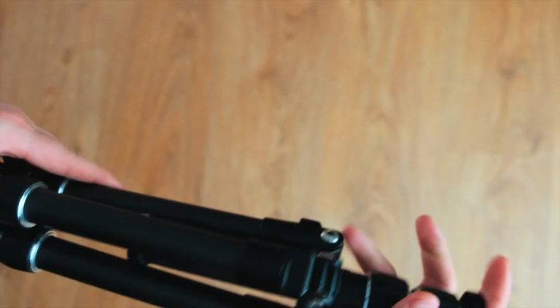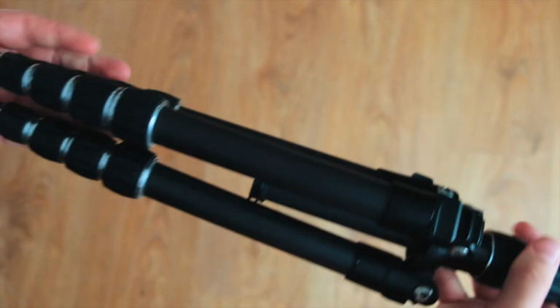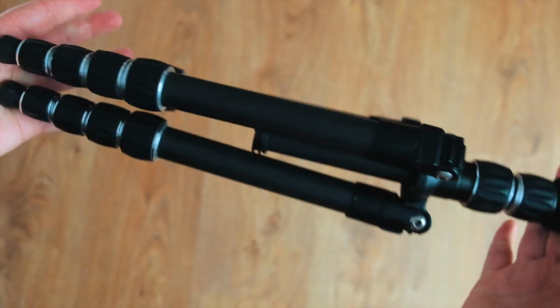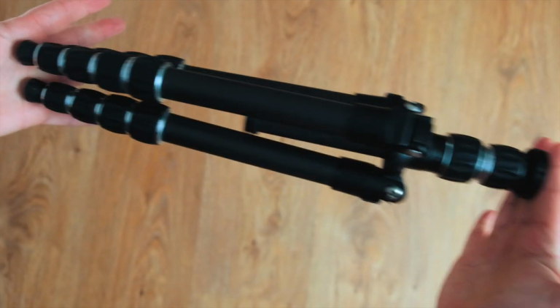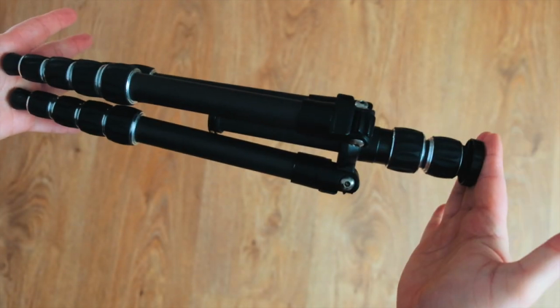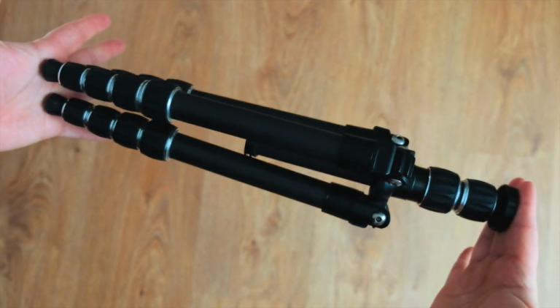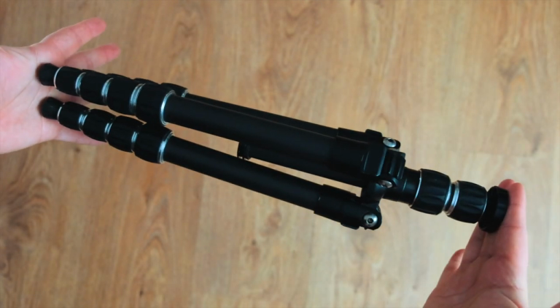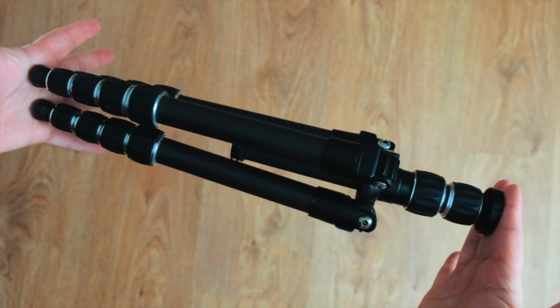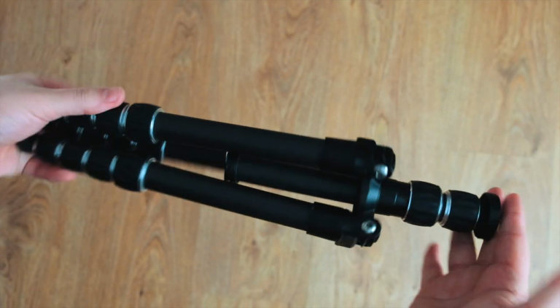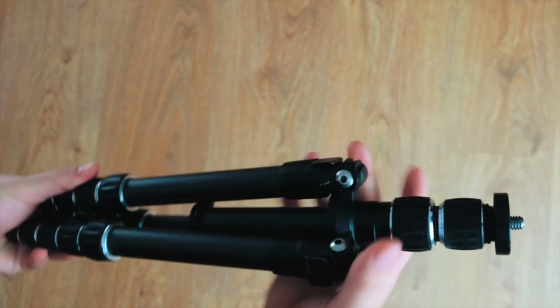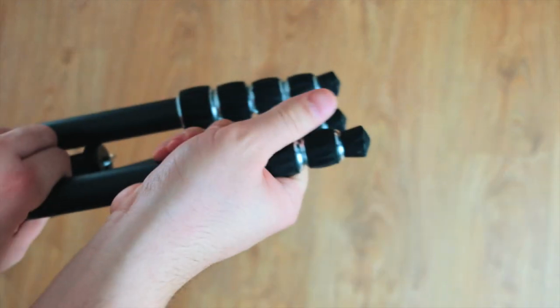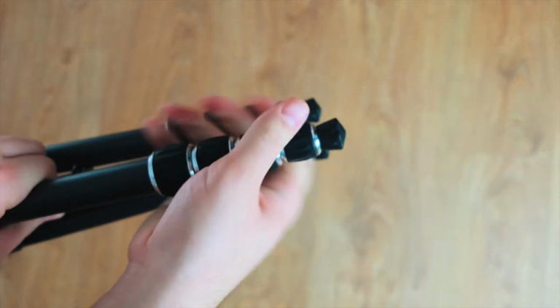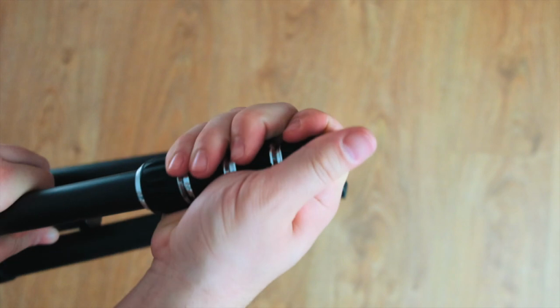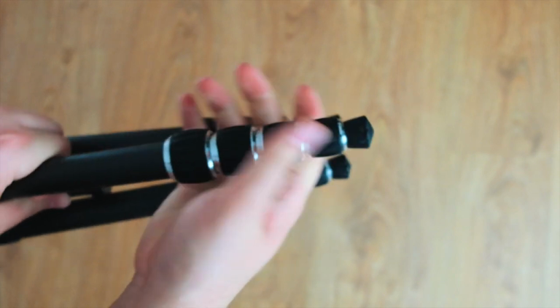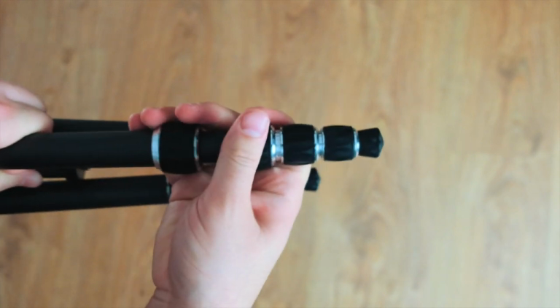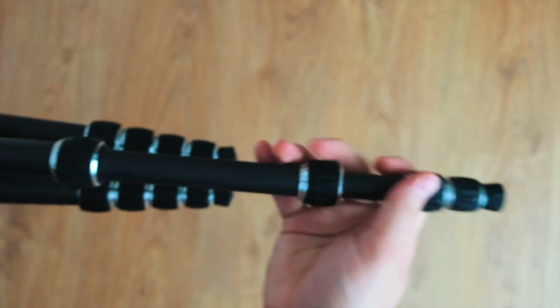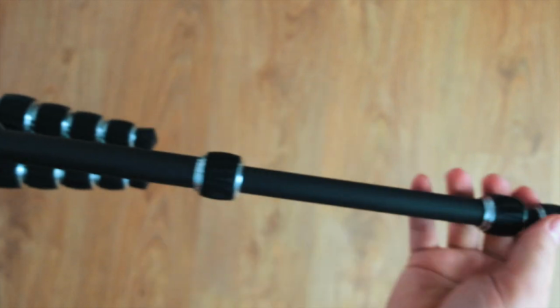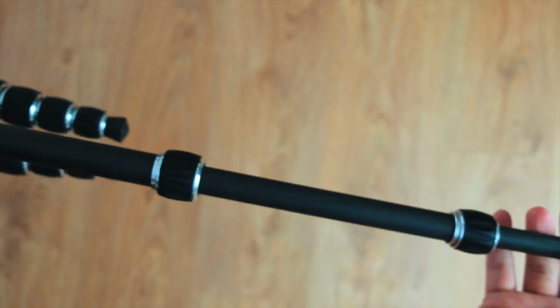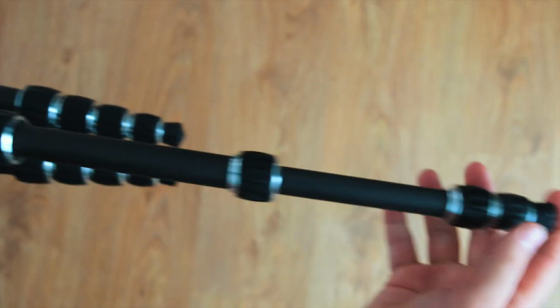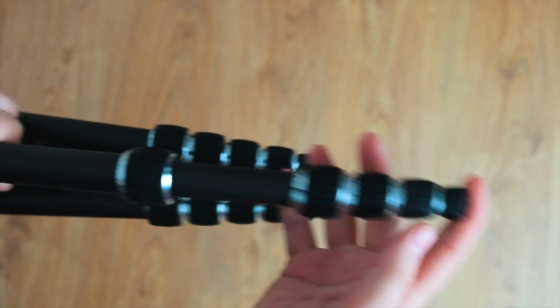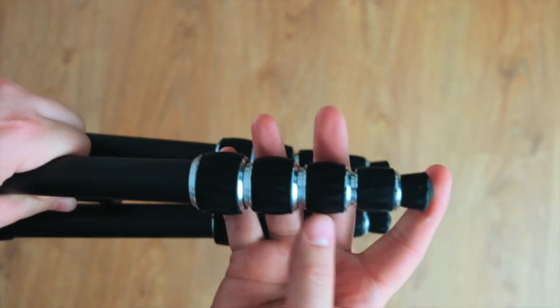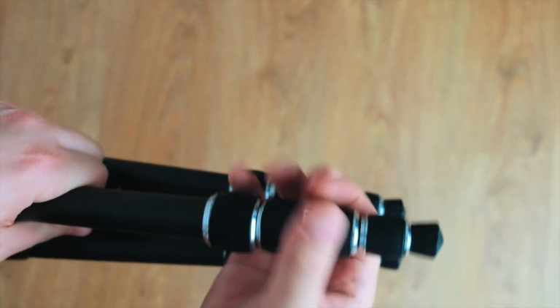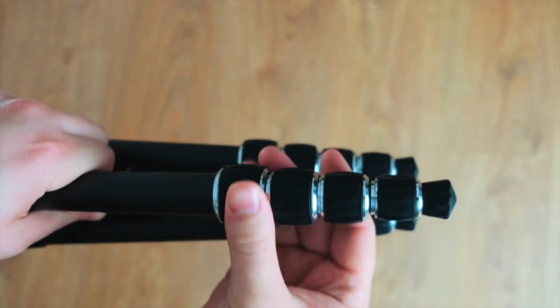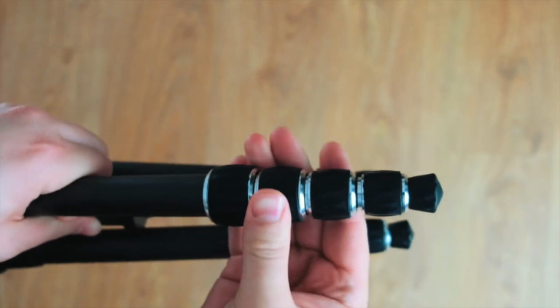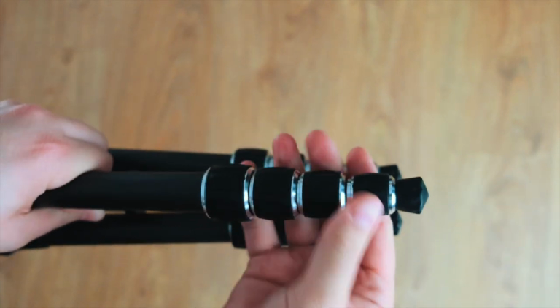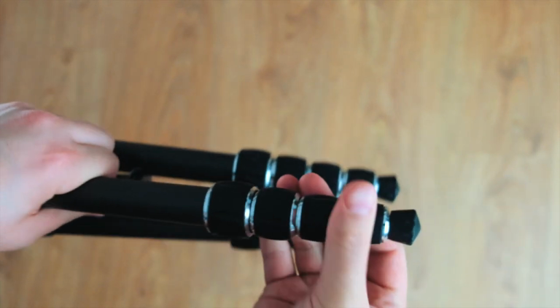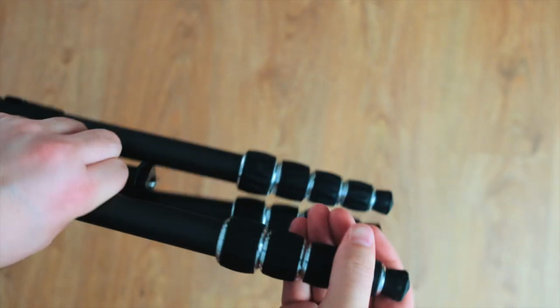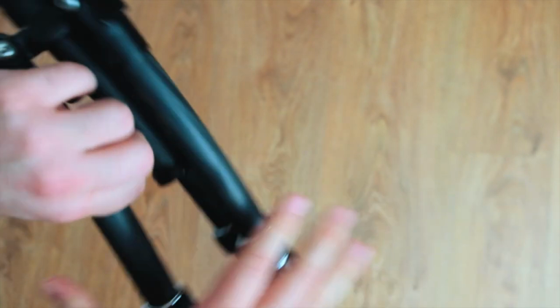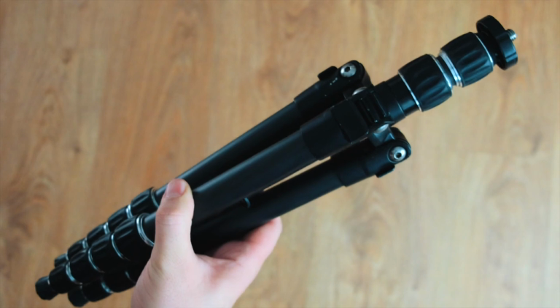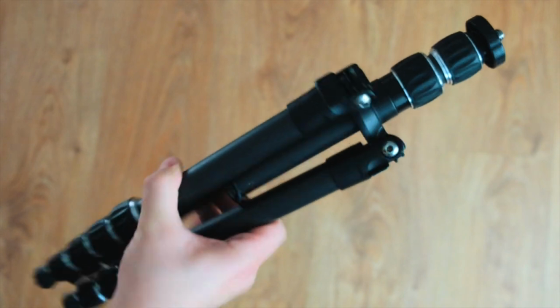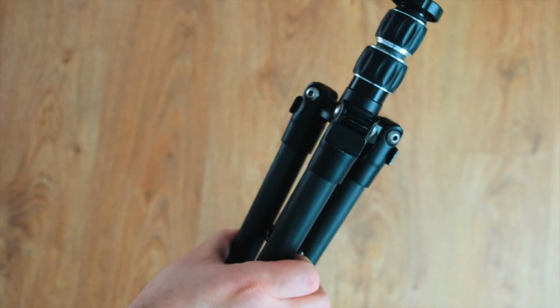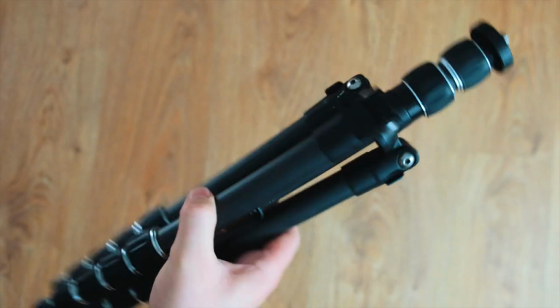This is a carbon fiber tripod — it's super light, it's an Amazon Basics. It does the job, extends to the reach that you need, it's easy to travel with. Definitely recommend it.